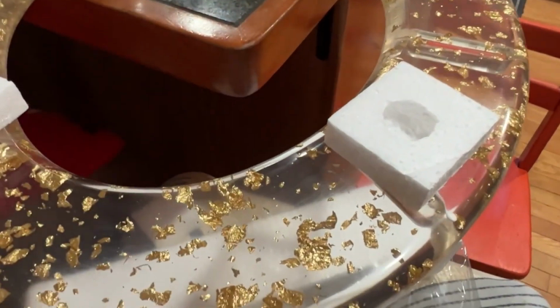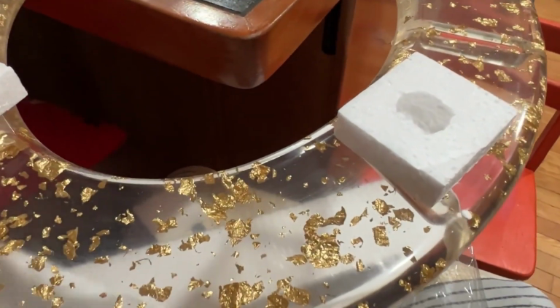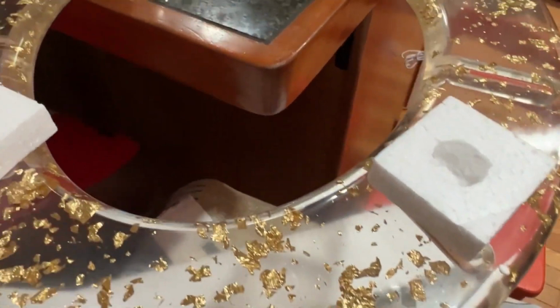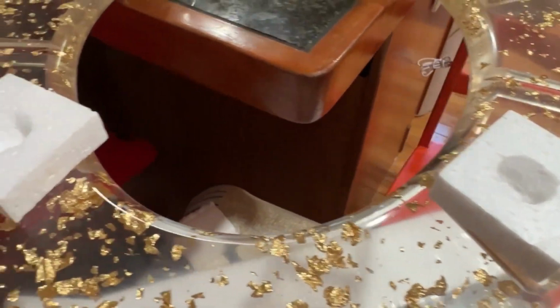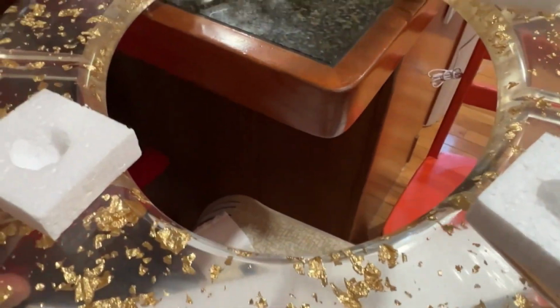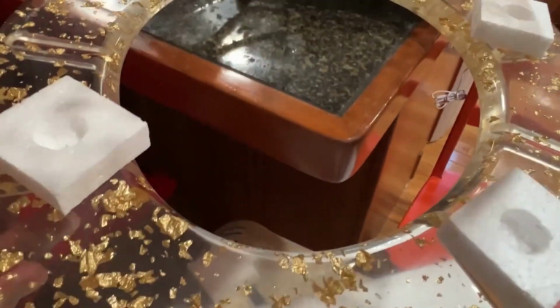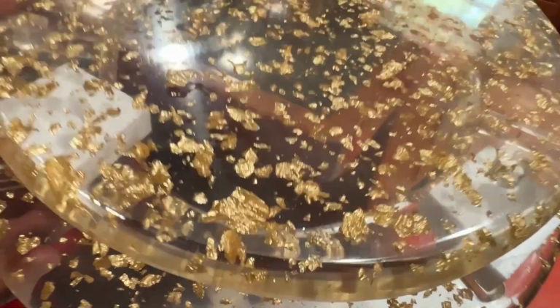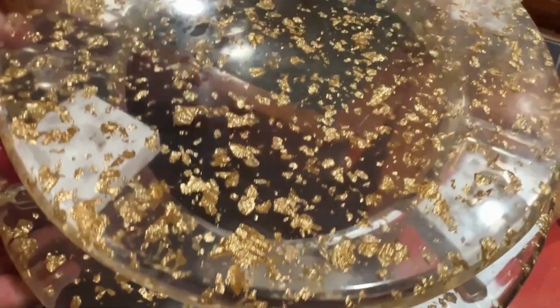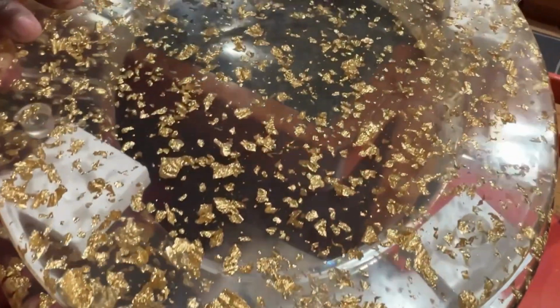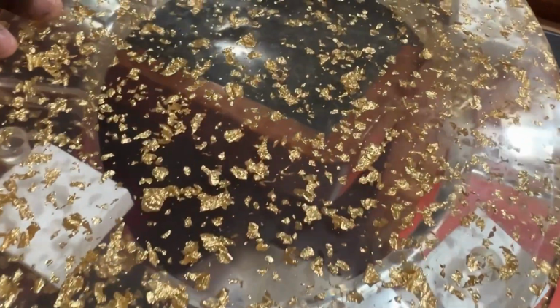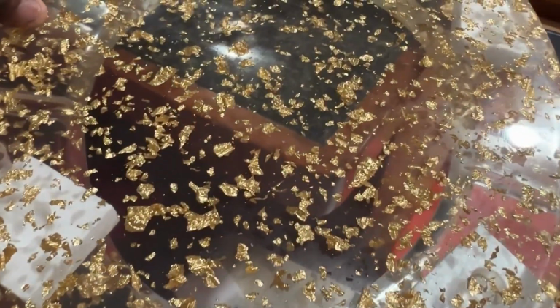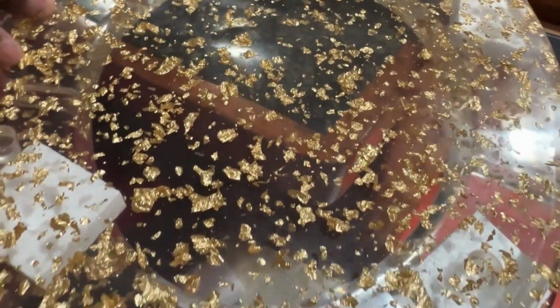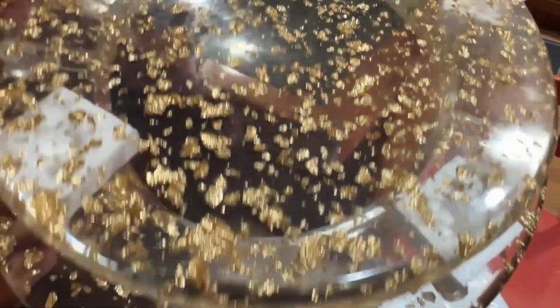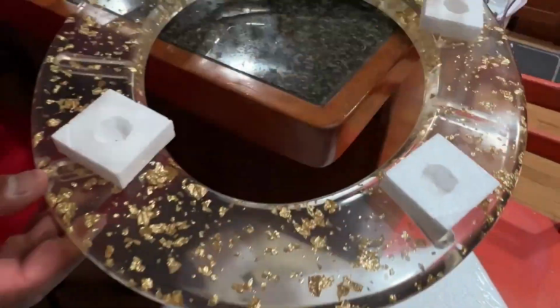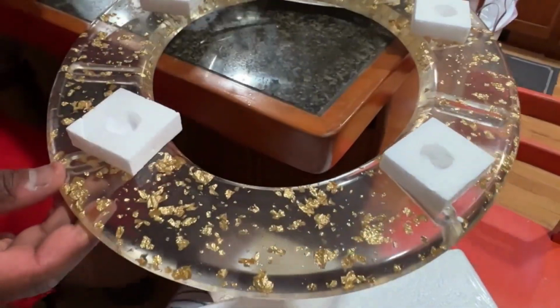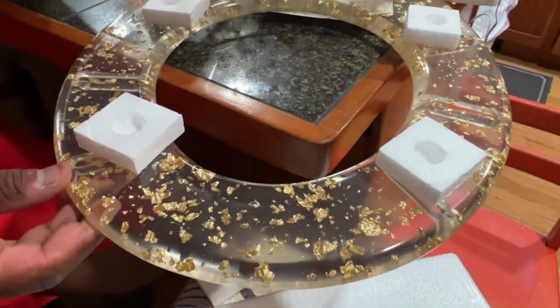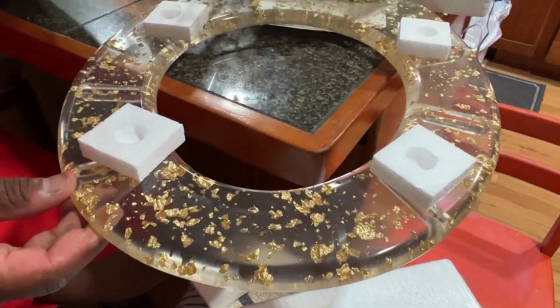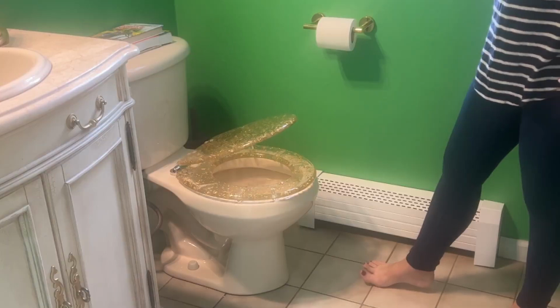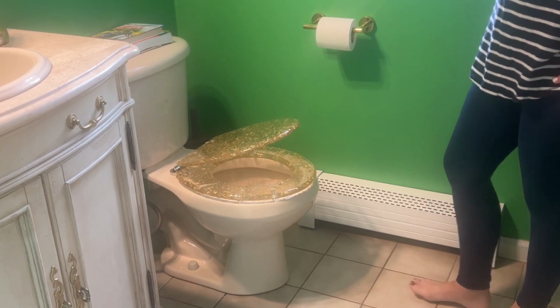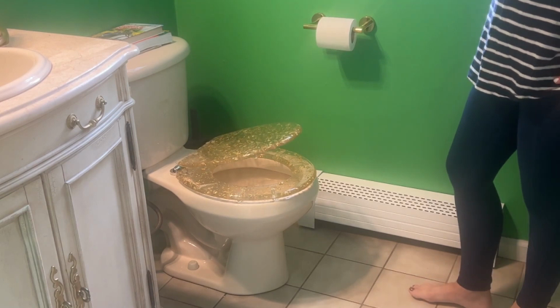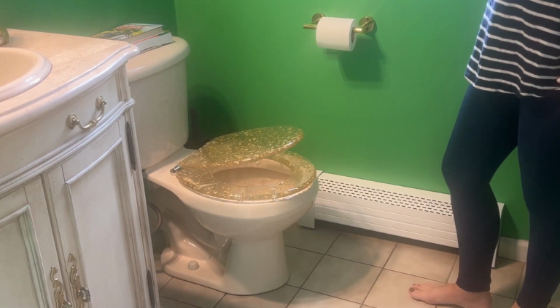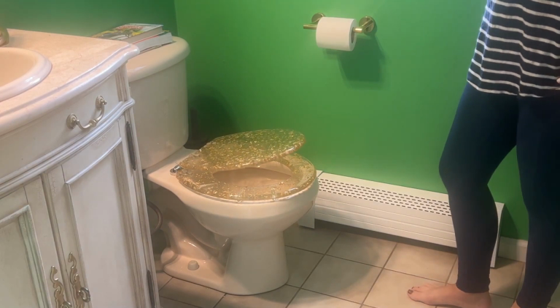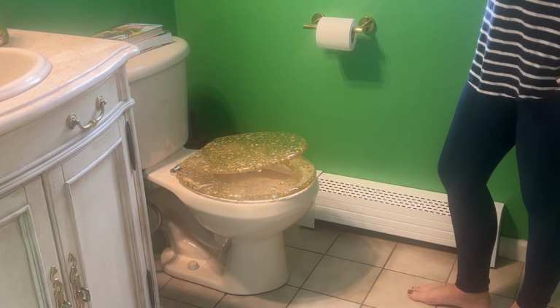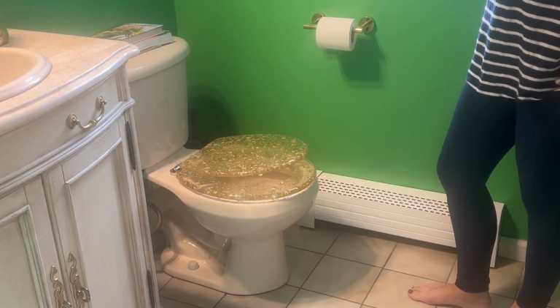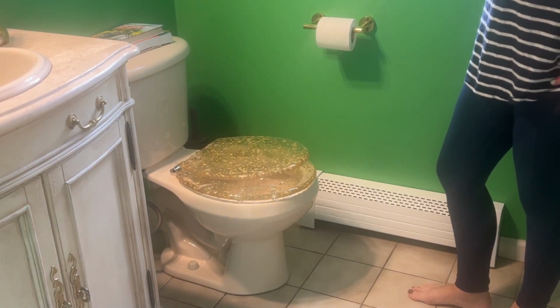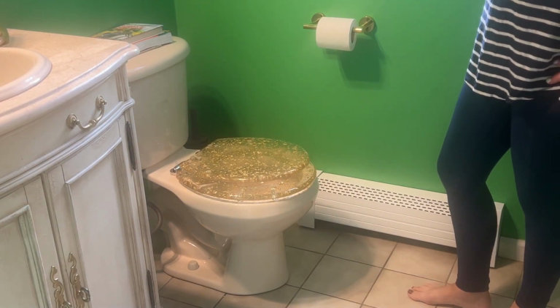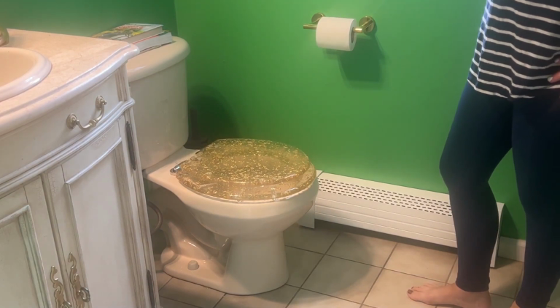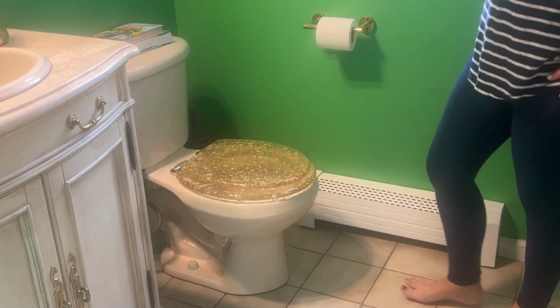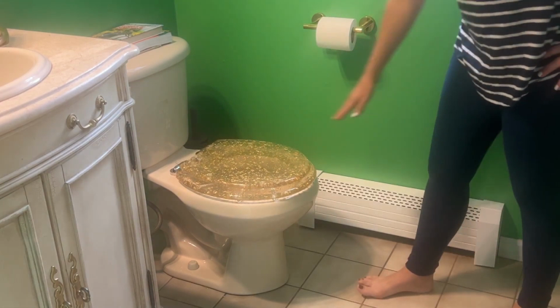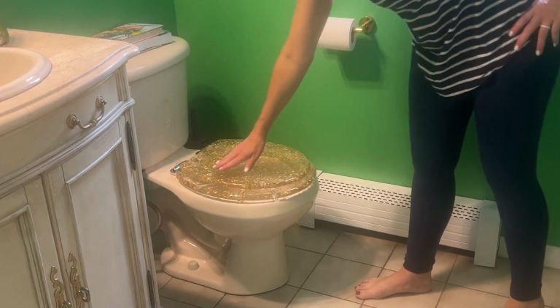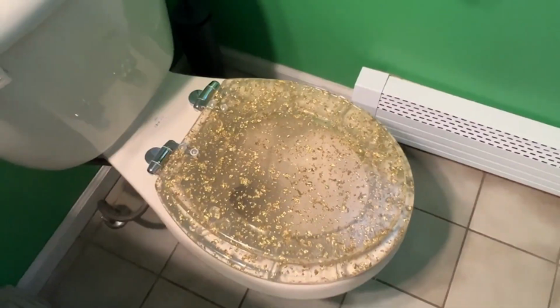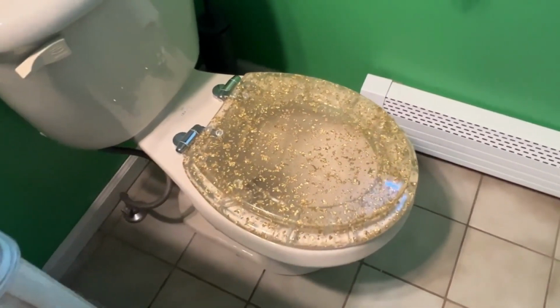The seat is so pretty and elegant looking. I love that it matches all of the detailing in our bathroom. It has a super soft-close feature so you don't have to worry about slamming the toilet seat.